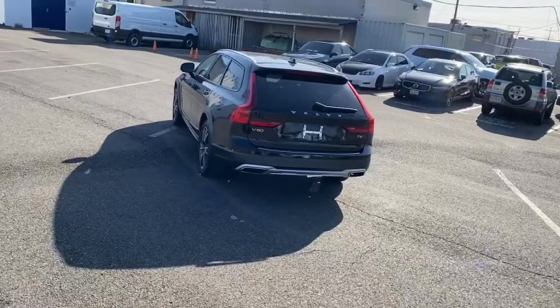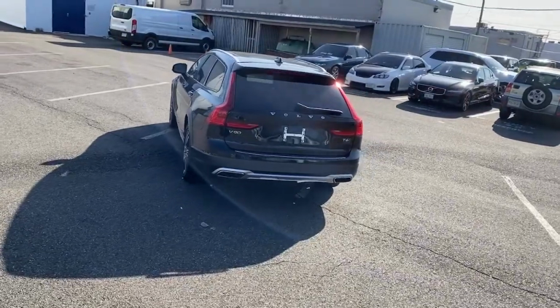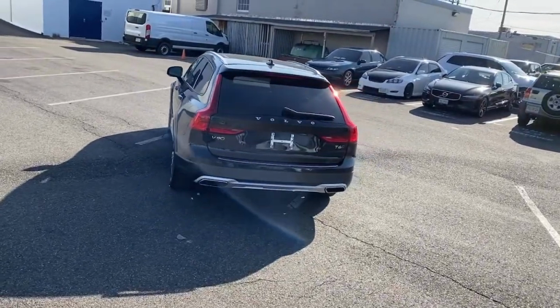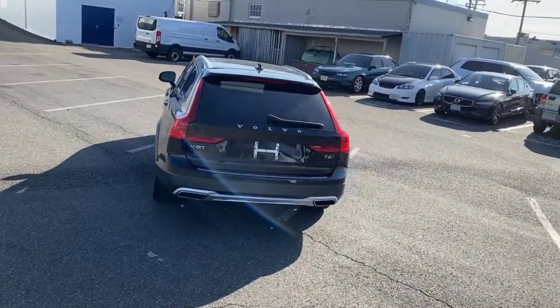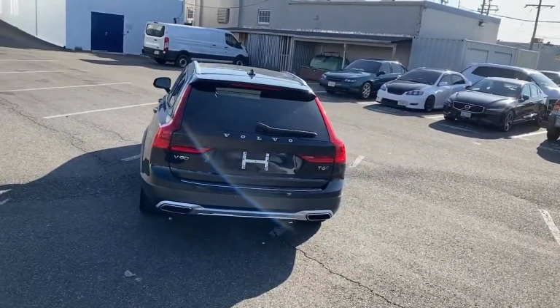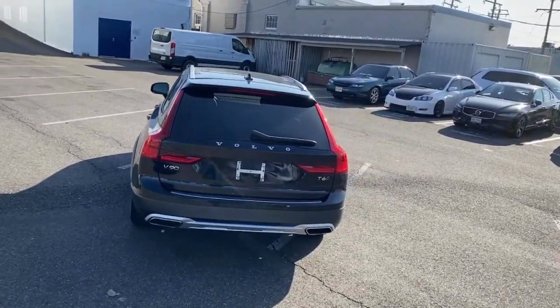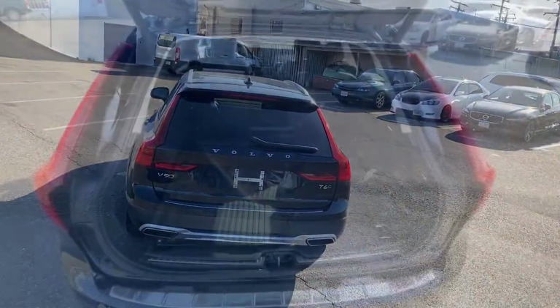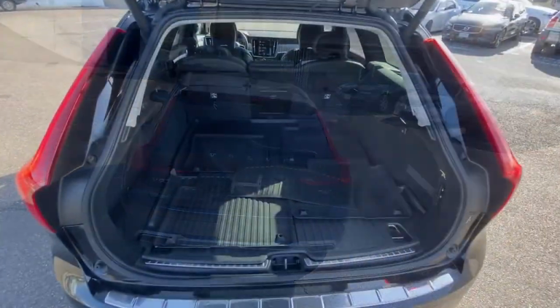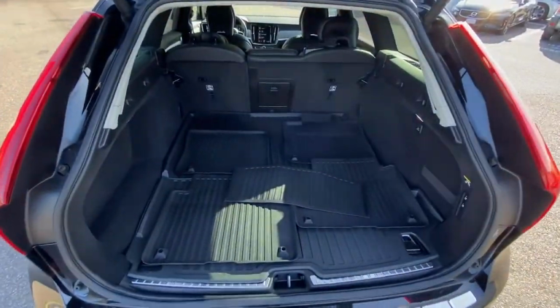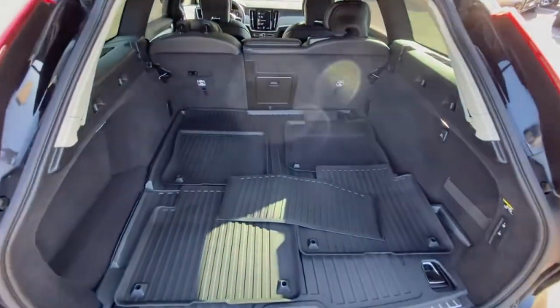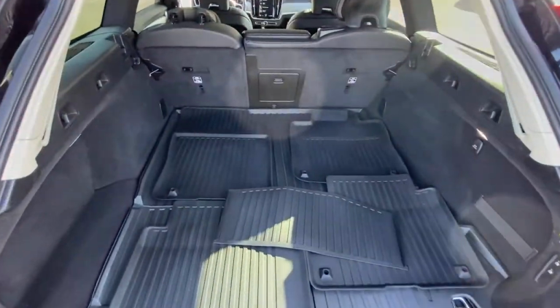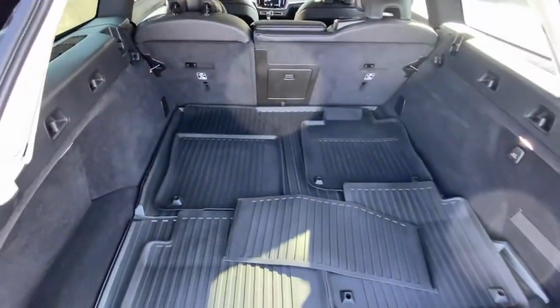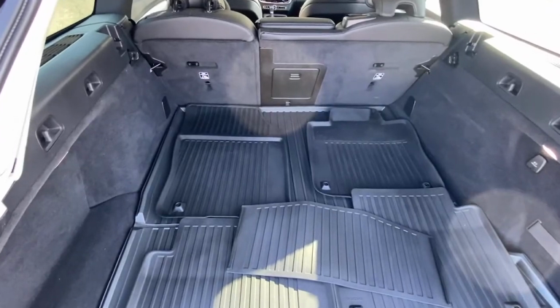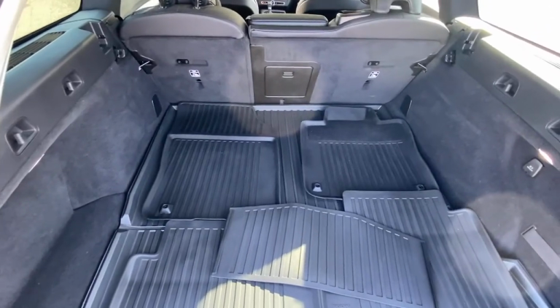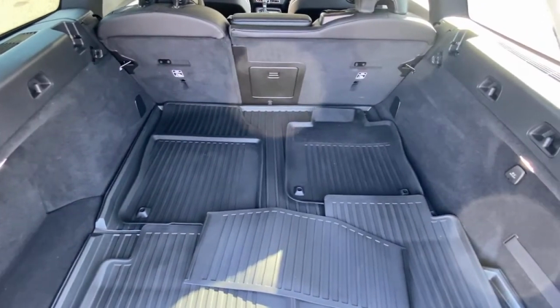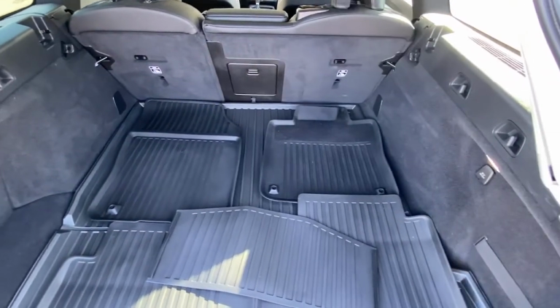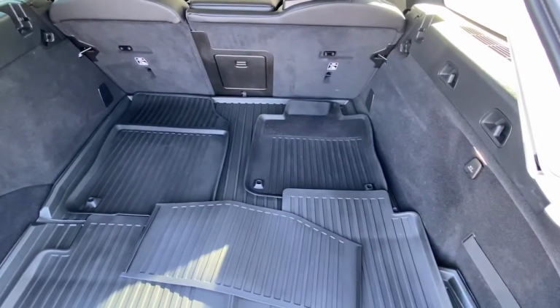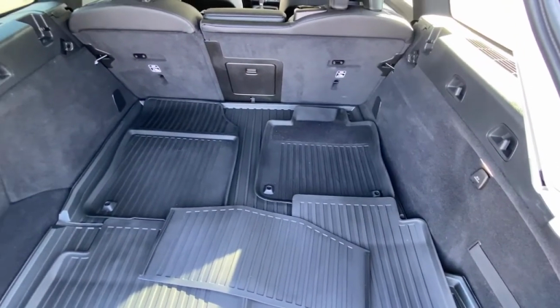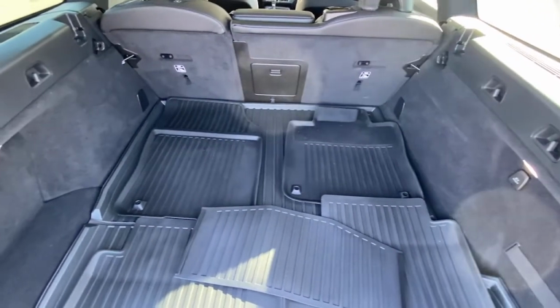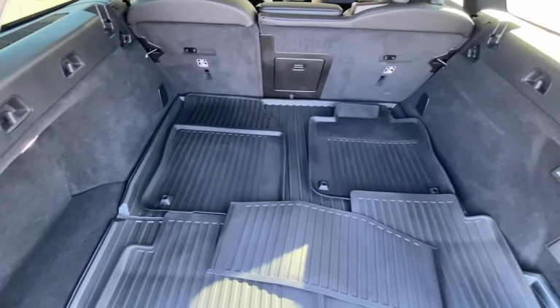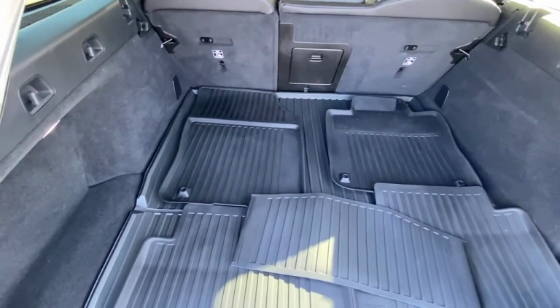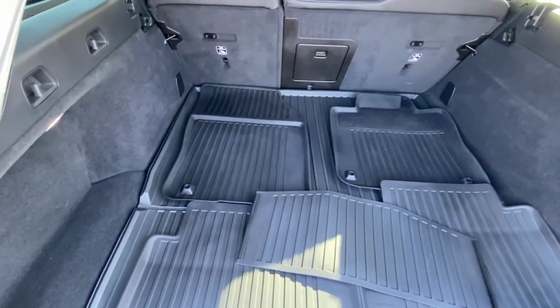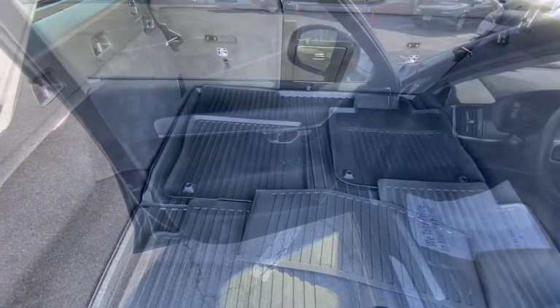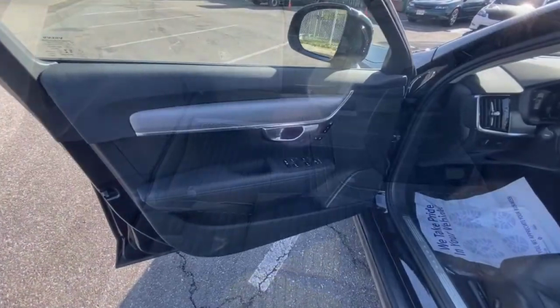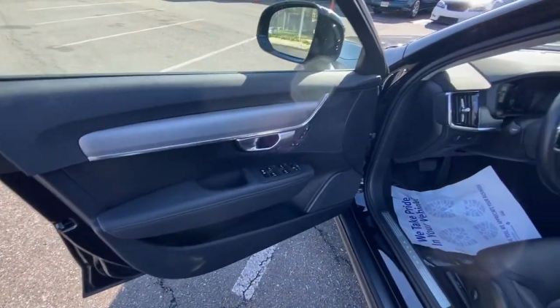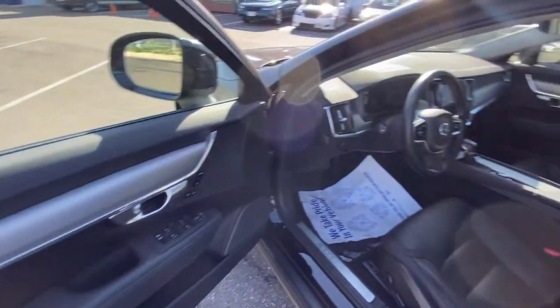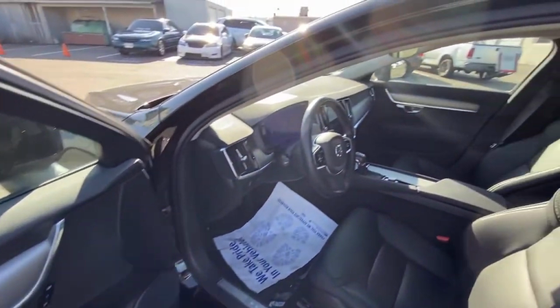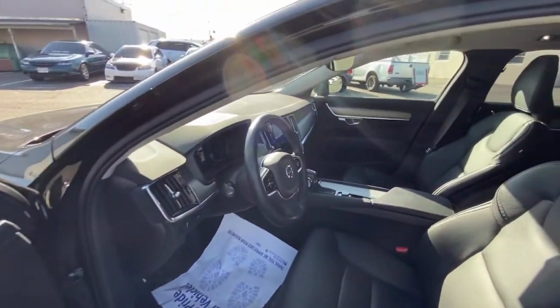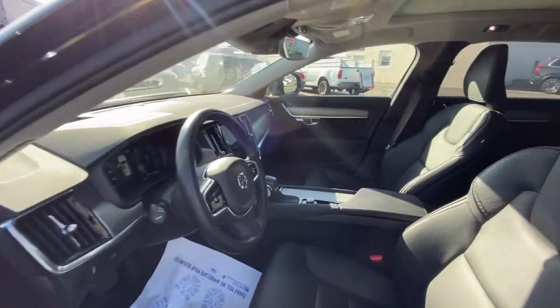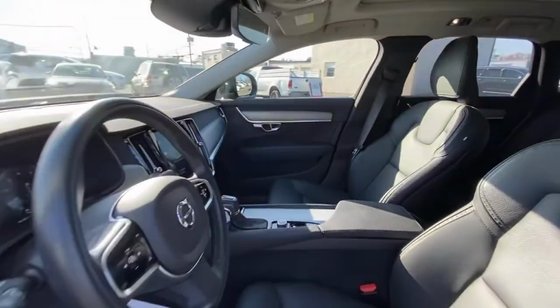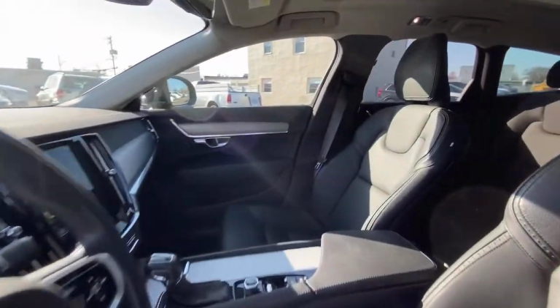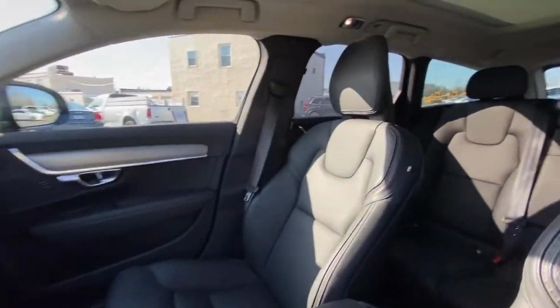These are just some of the great options this vehicle comes with: power lift gate, electronic stability control, seat memory, trip computer, power windows, bucket seats, four wheel disc brakes, and power steering.